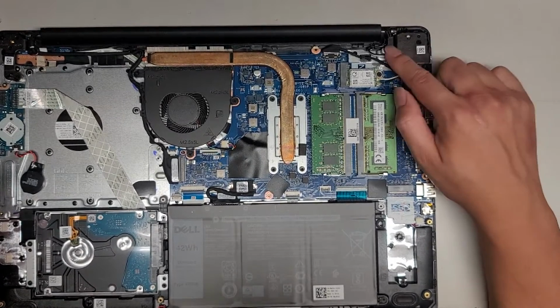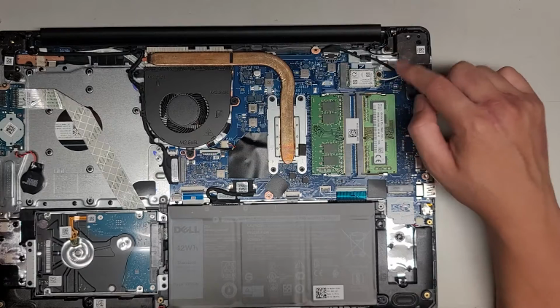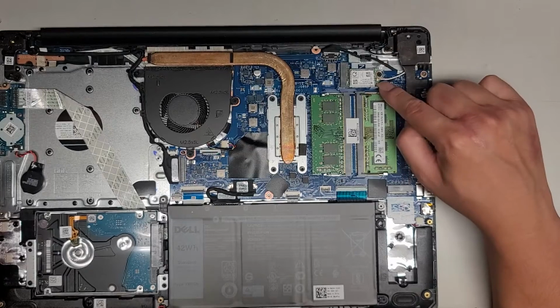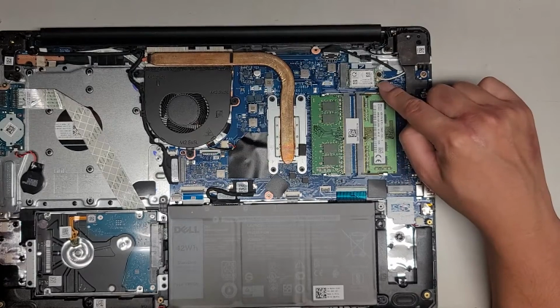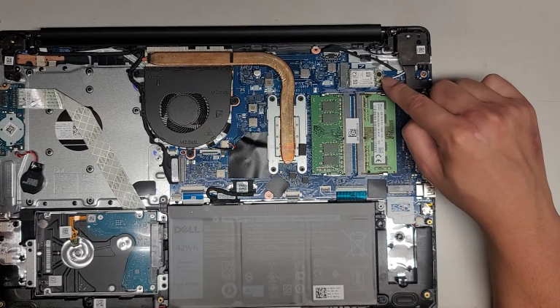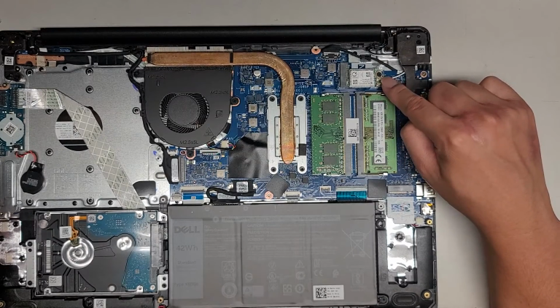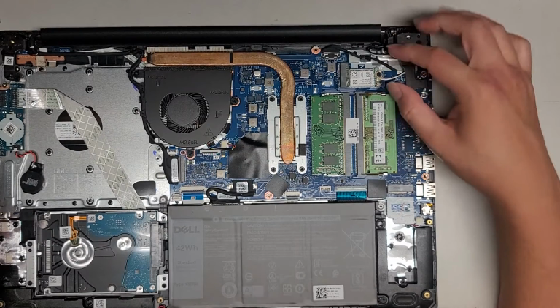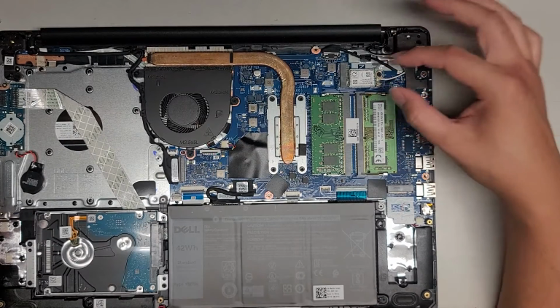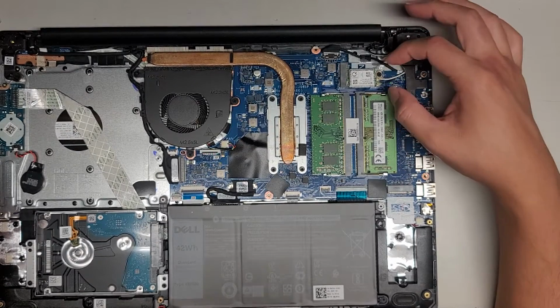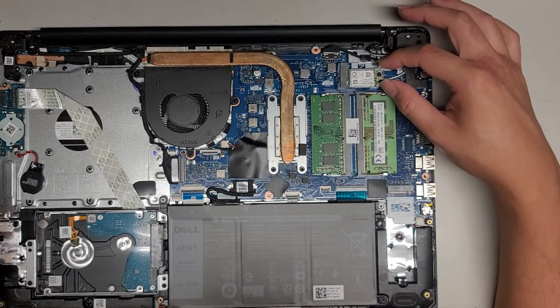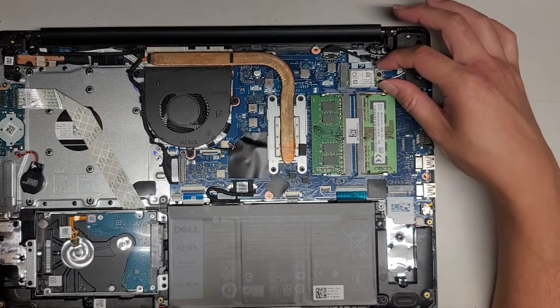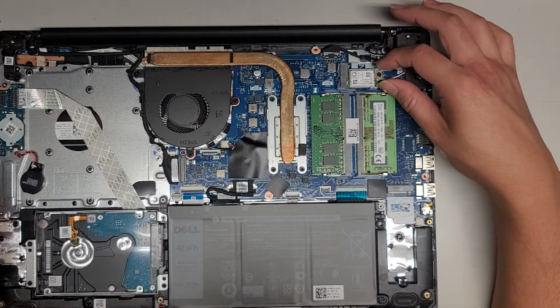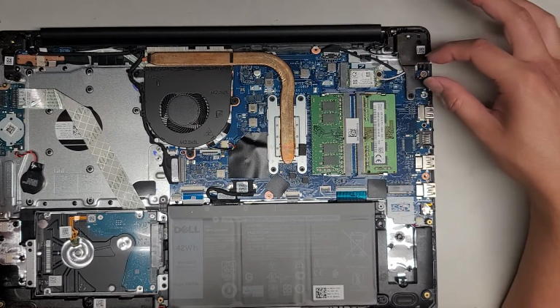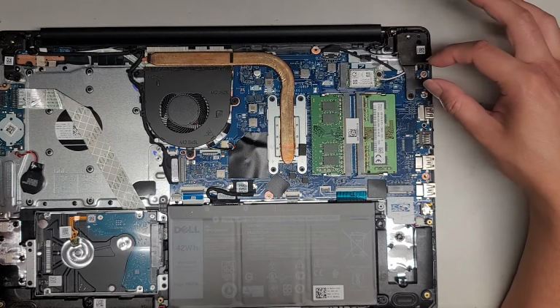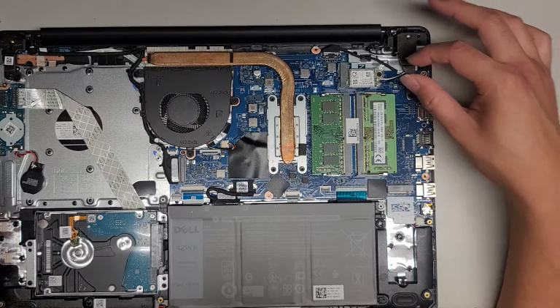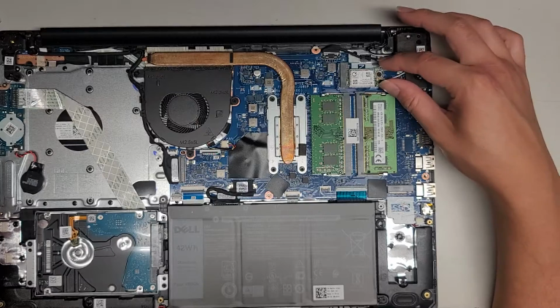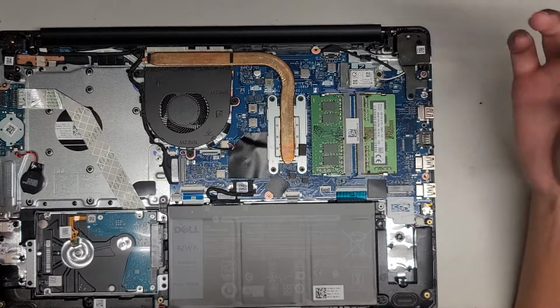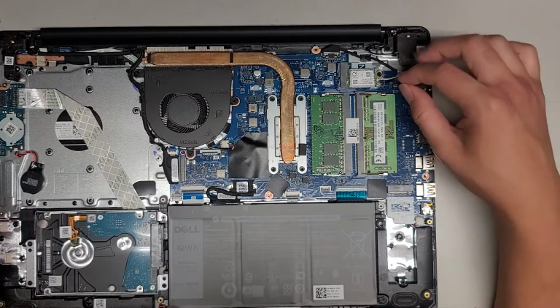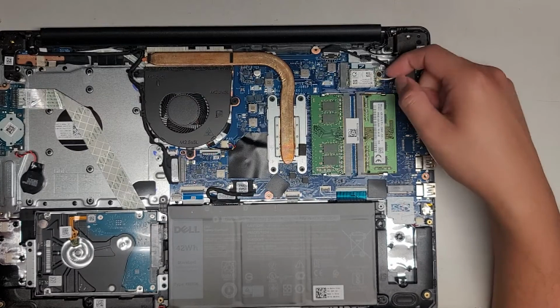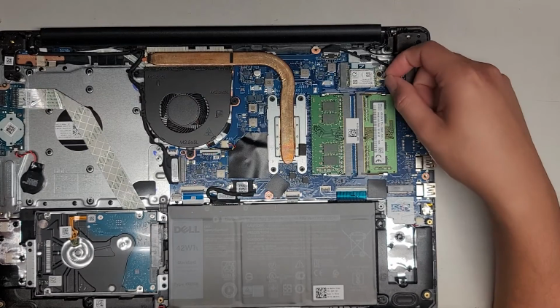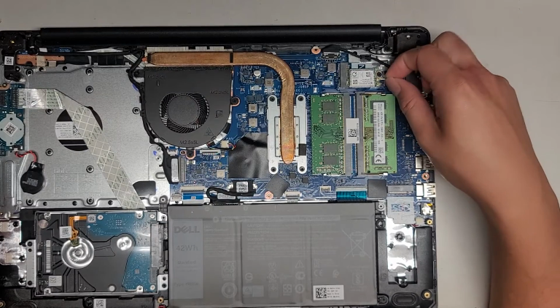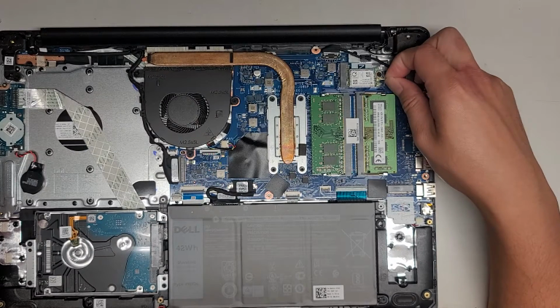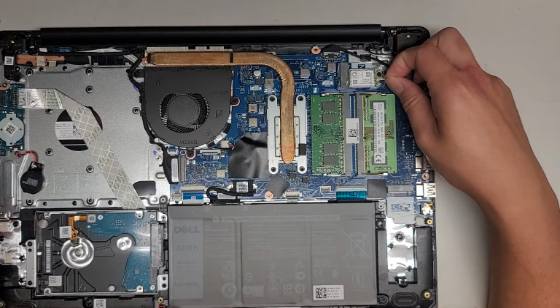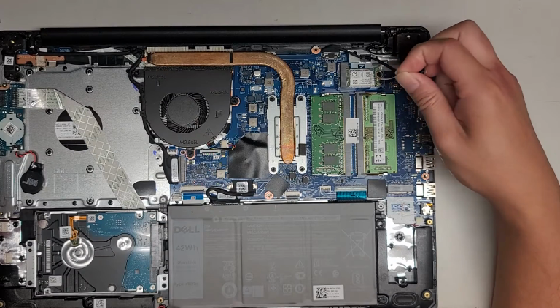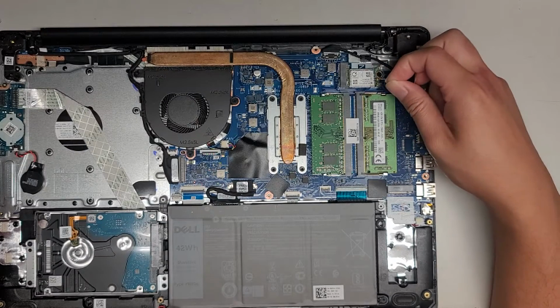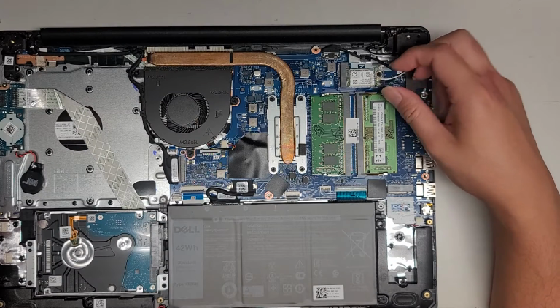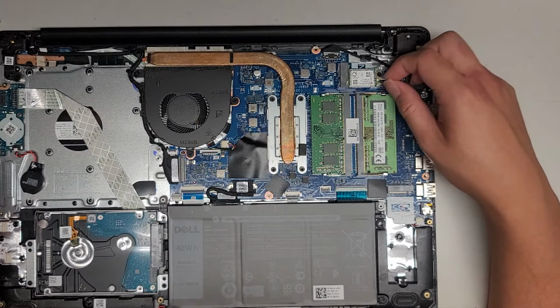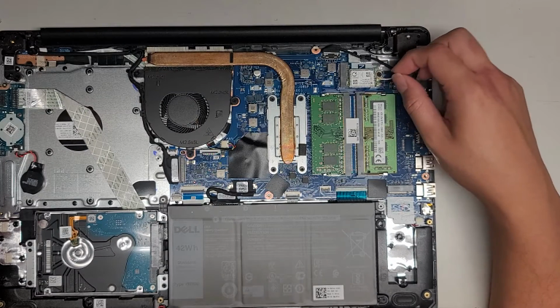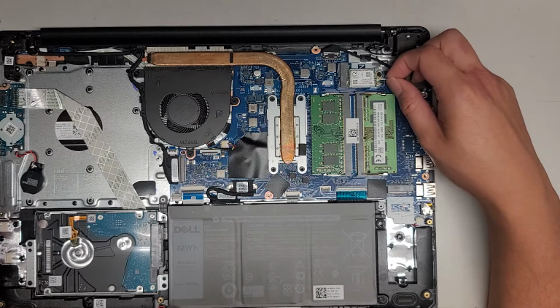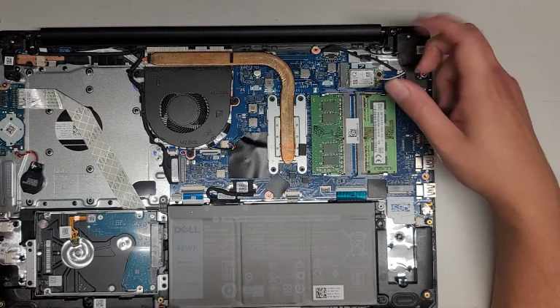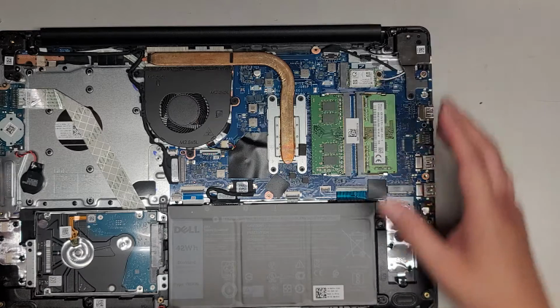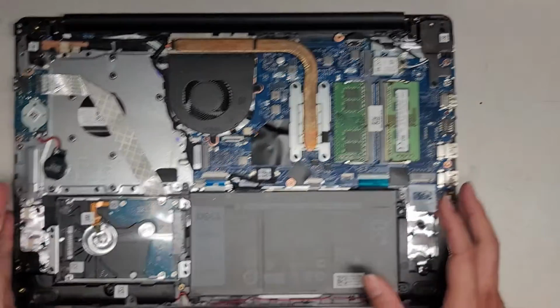You also have the wireless card here — one screw and it pops up like the RAM. This plastic thing slides back off and the card comes out. To disconnect the antennas, you pull from the tails.